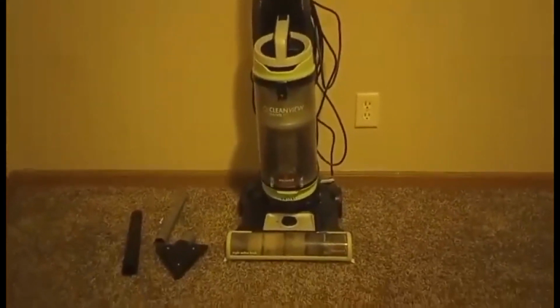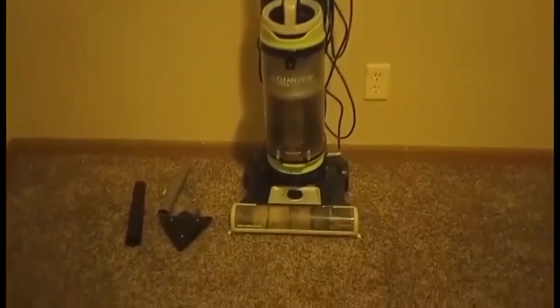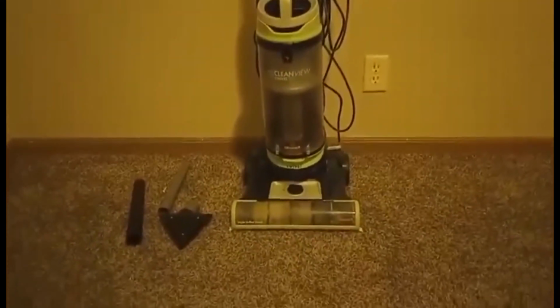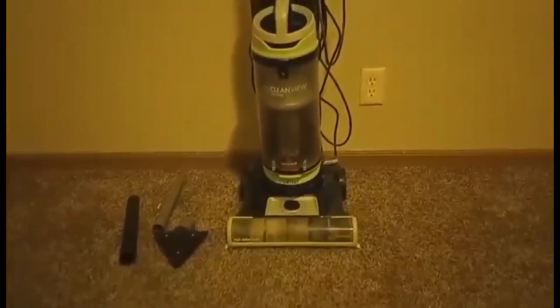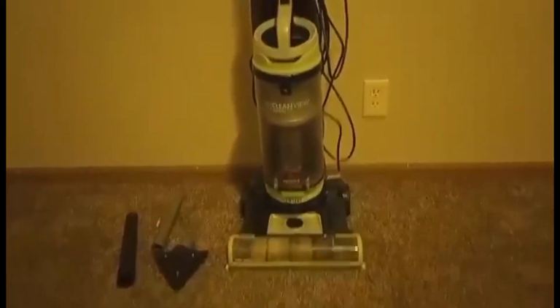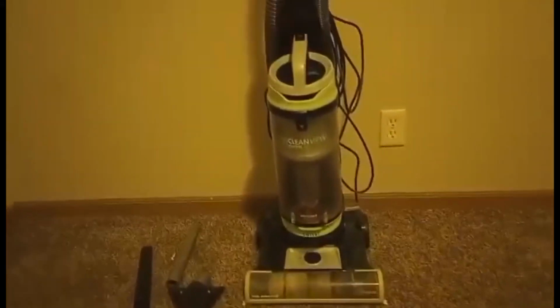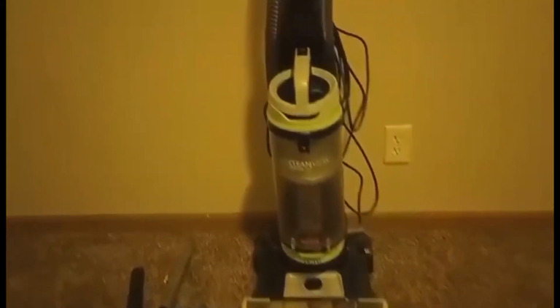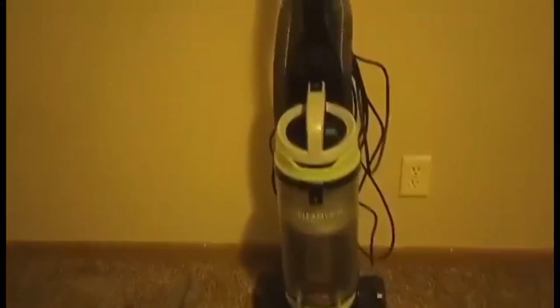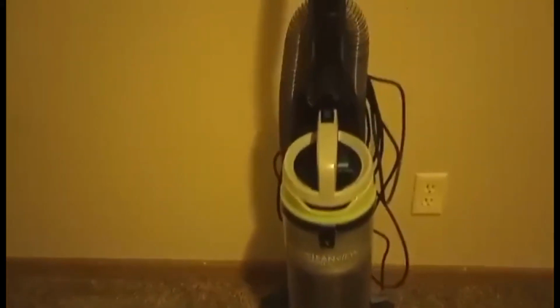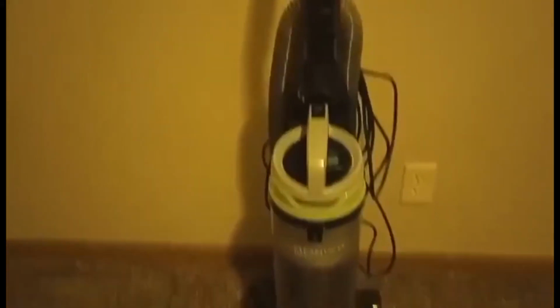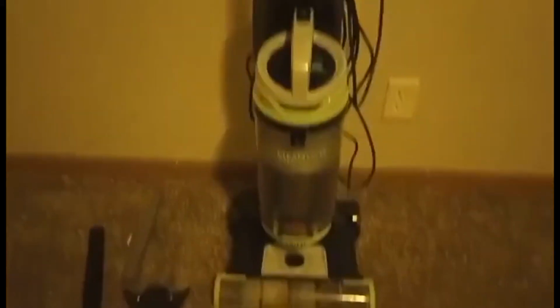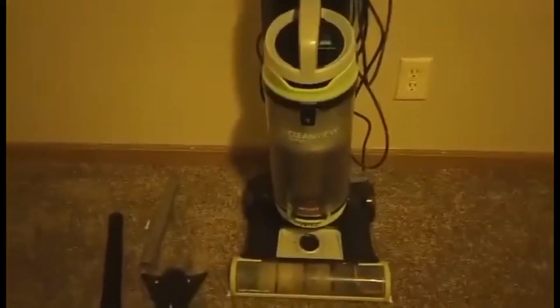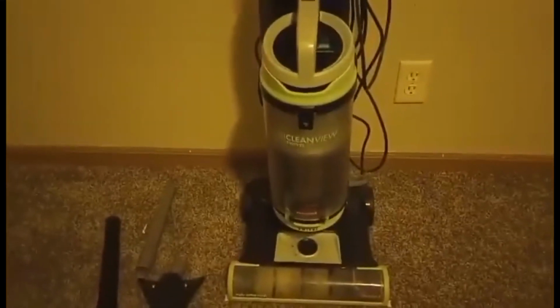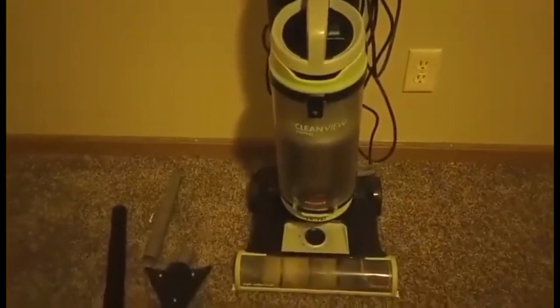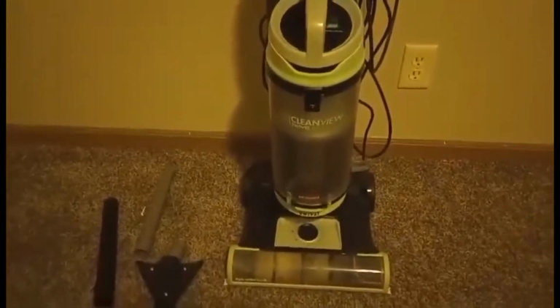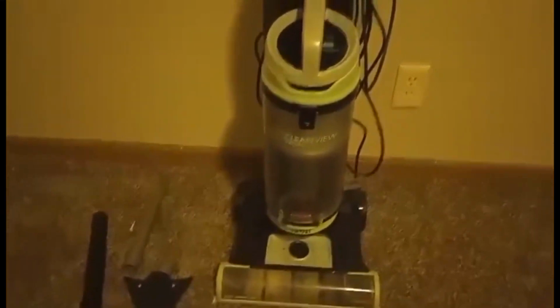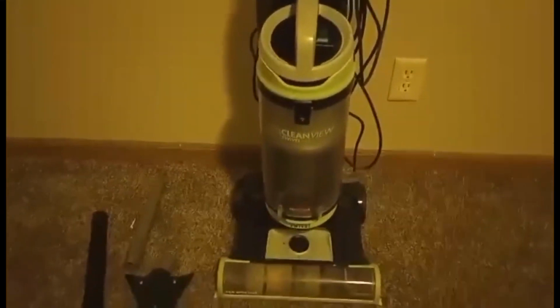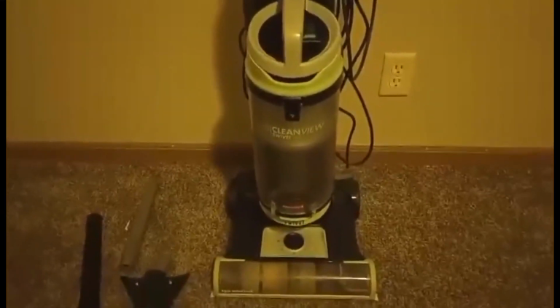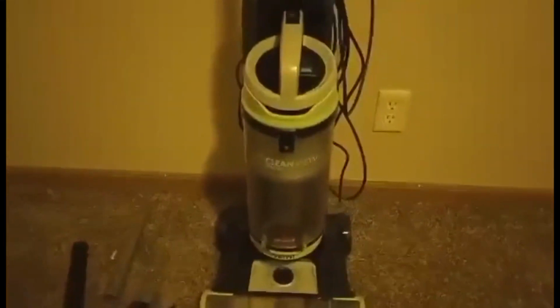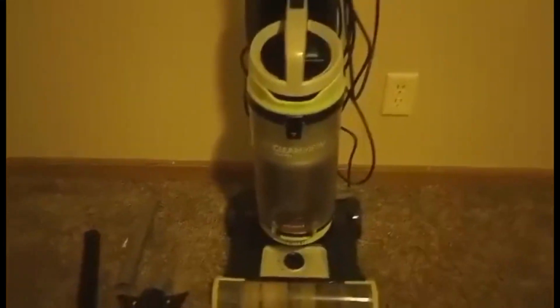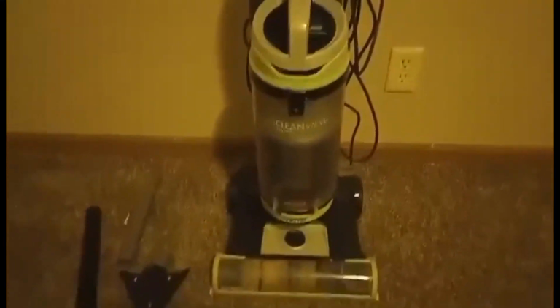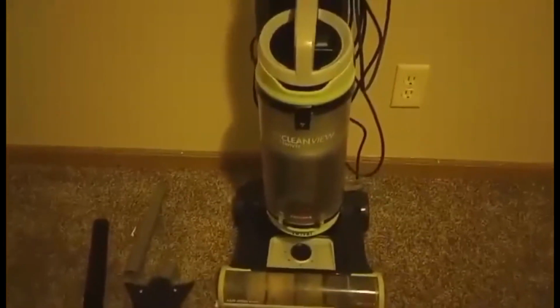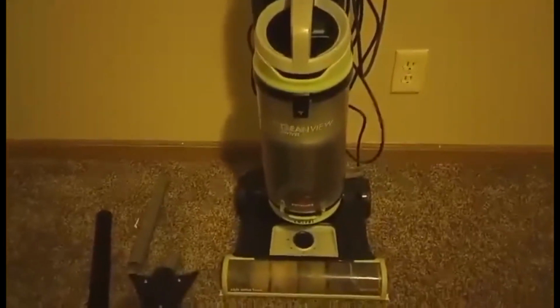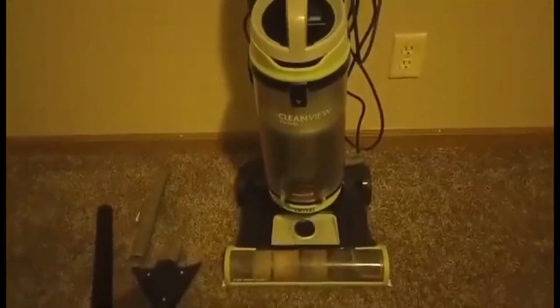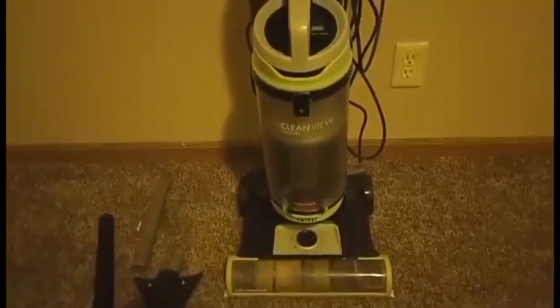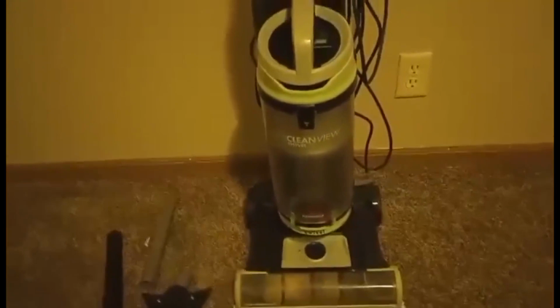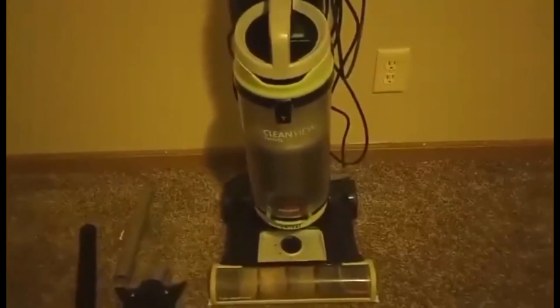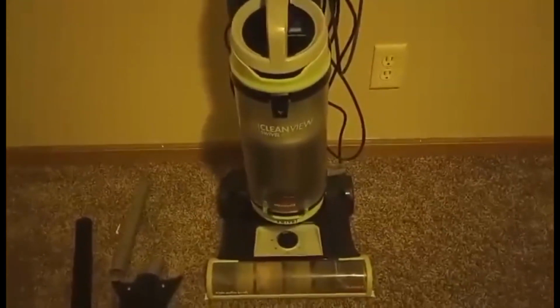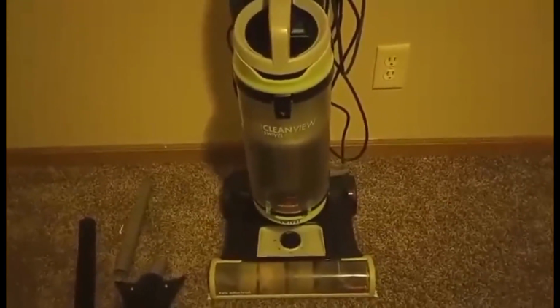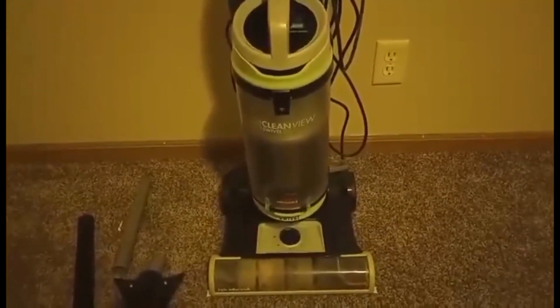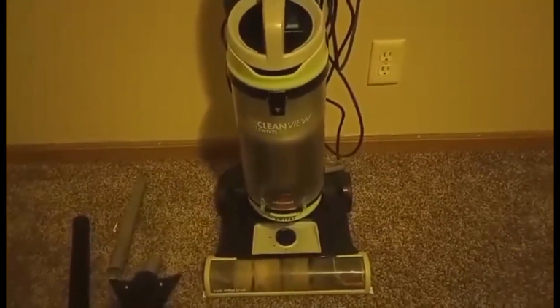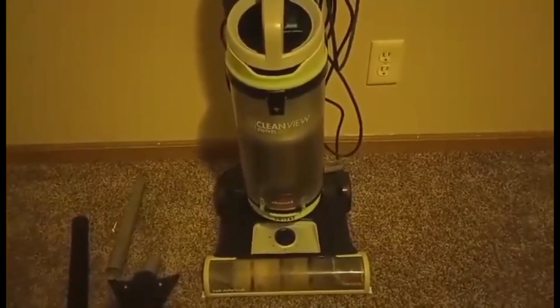I'm trying to think if there's anything negative, but really there's nothing at all. It's been a really great vacuum and I would highly, highly recommend it. So if you're in the market for one of these, this one's definitely a great one to get. Hope you enjoy, happy shopping.